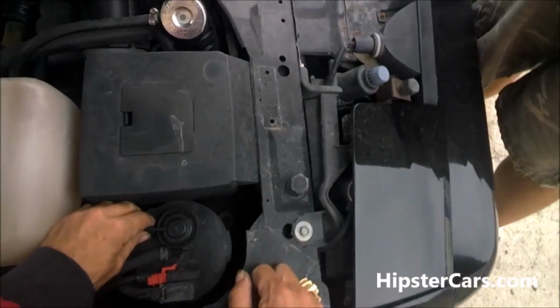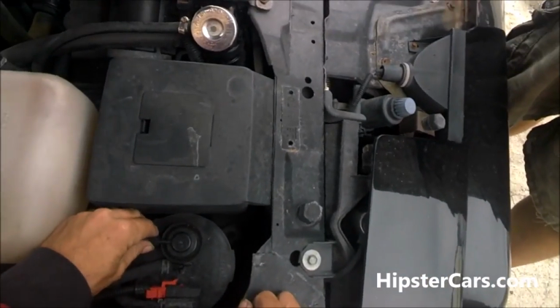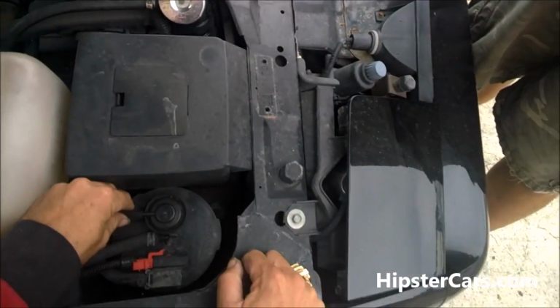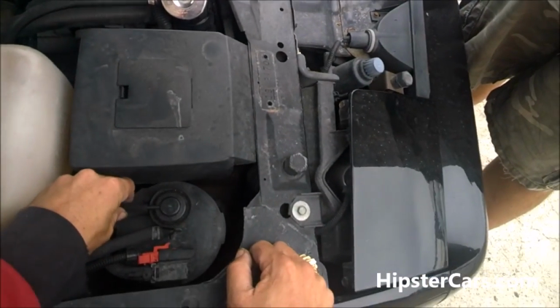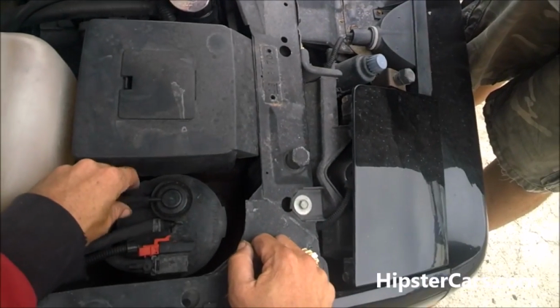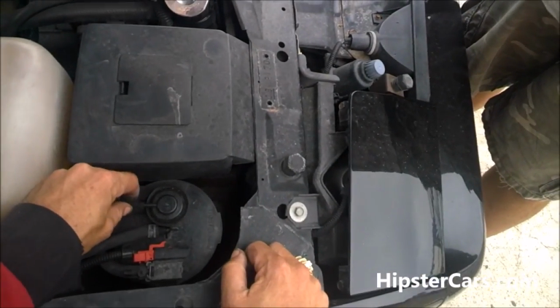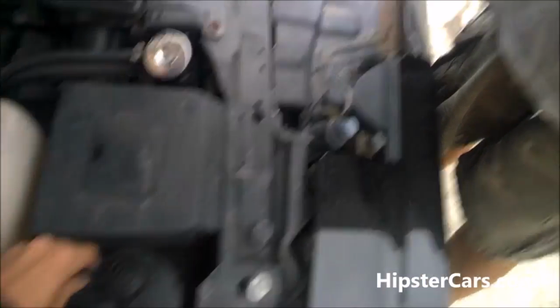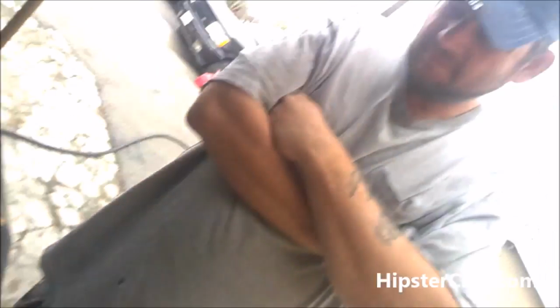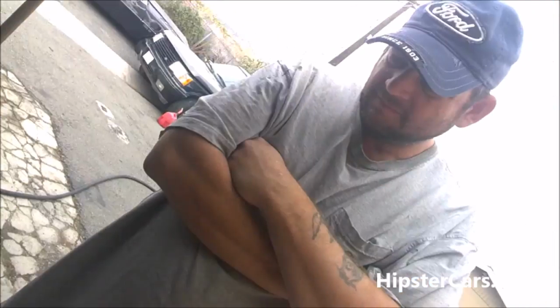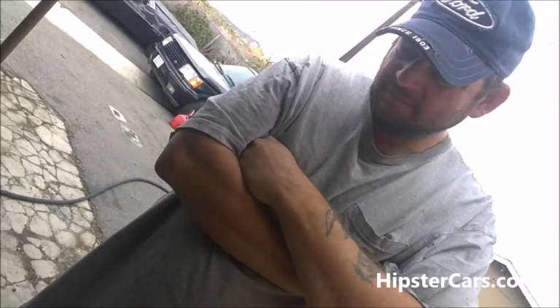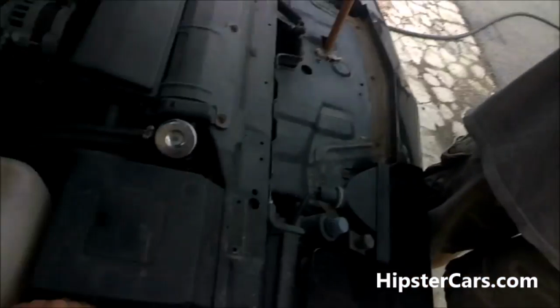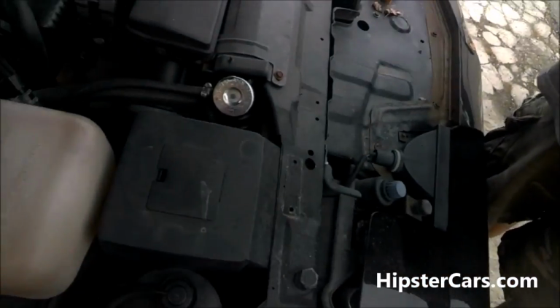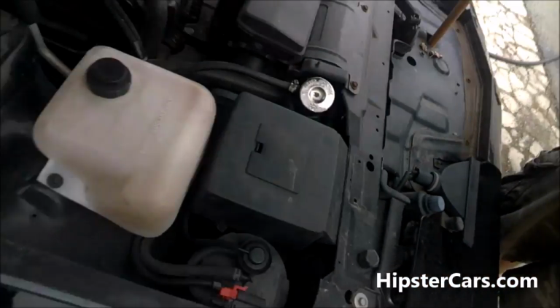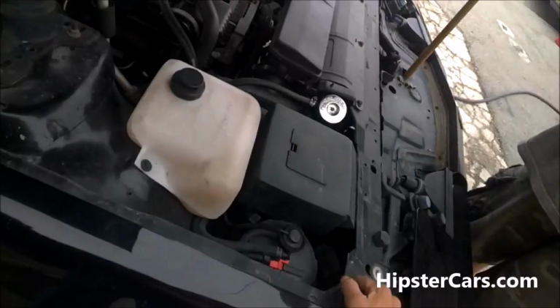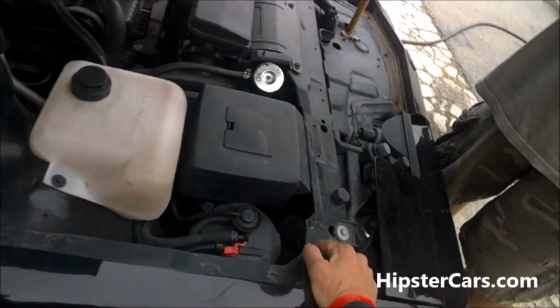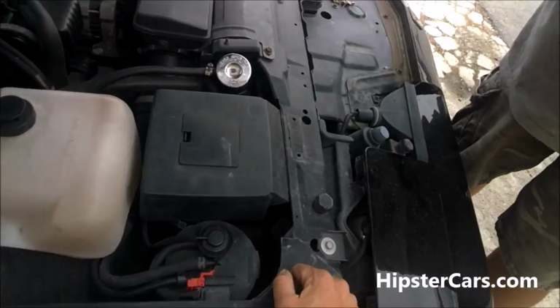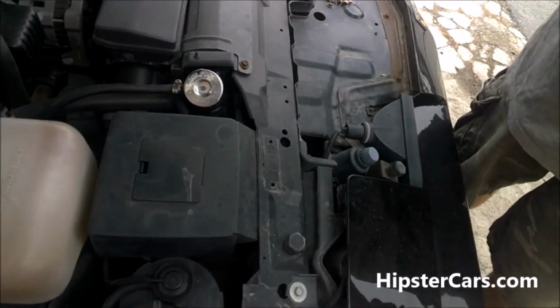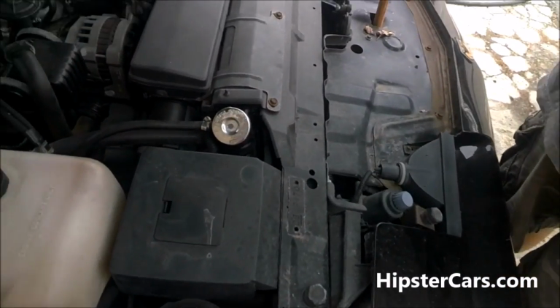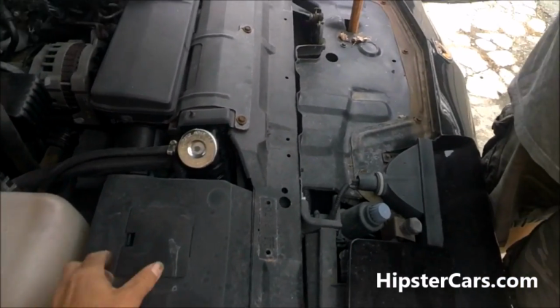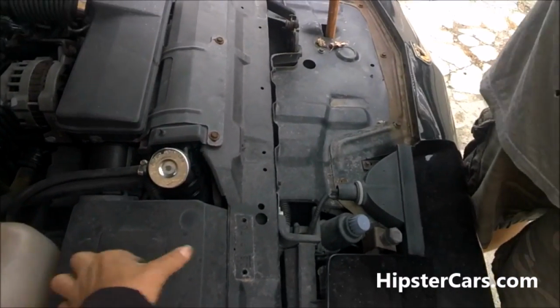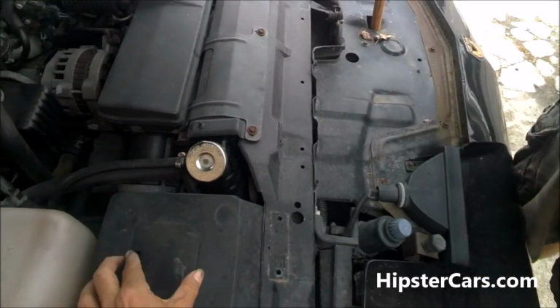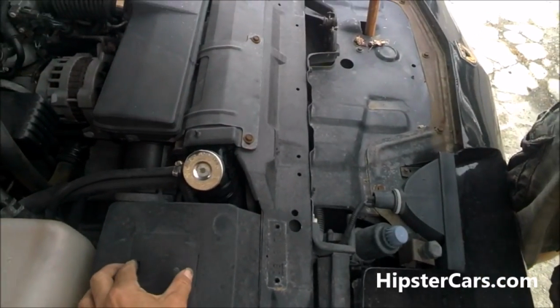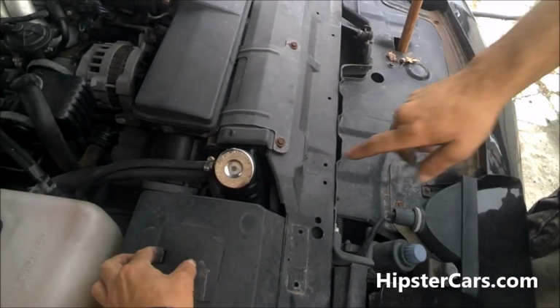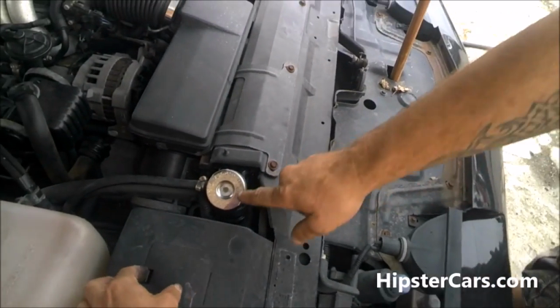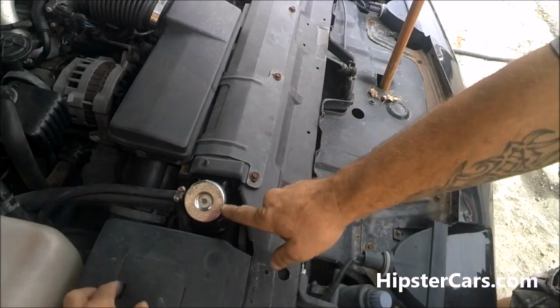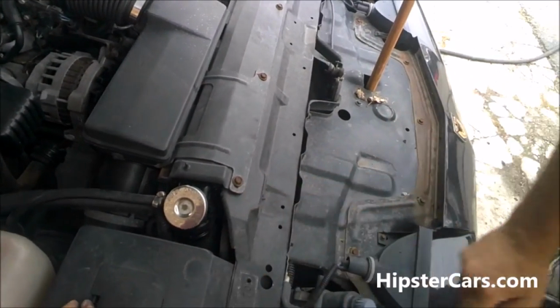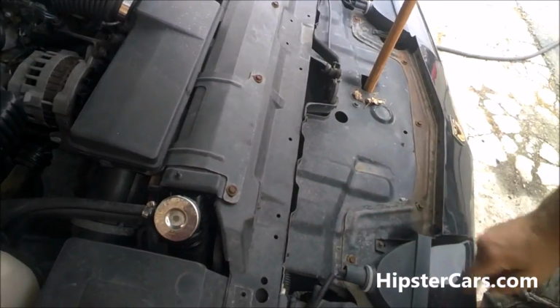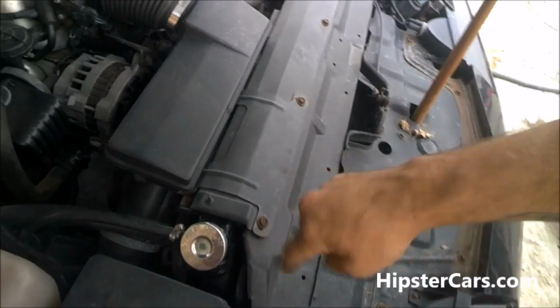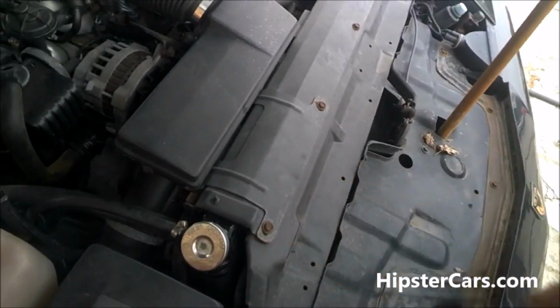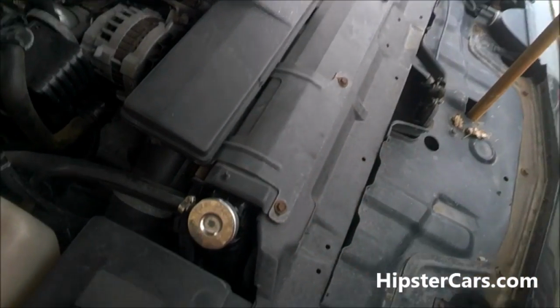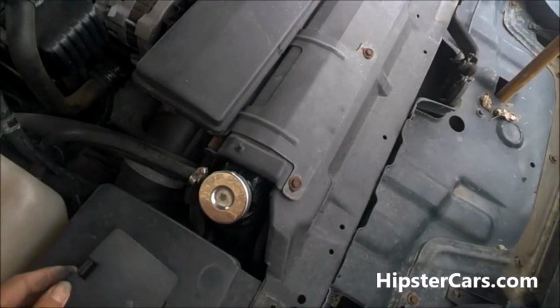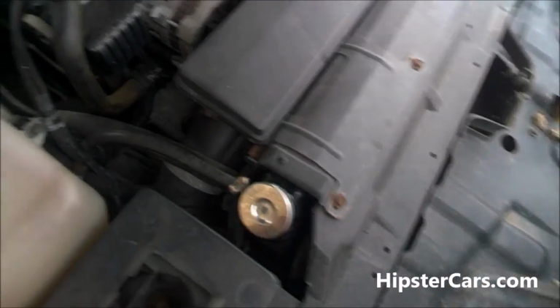It makes me think that replacing... does this one collapse? No, that one does not collapse. I was just checking what's in here — what's the residual, you know, what's in here?